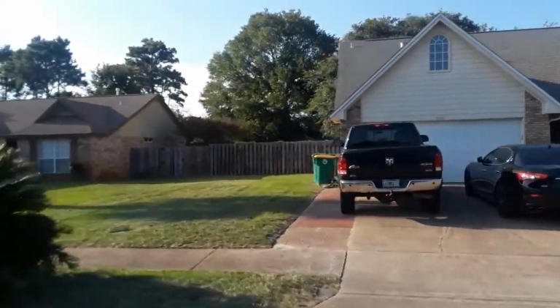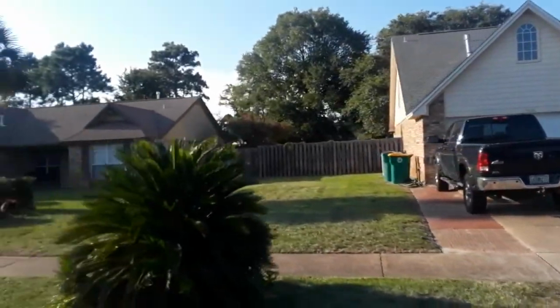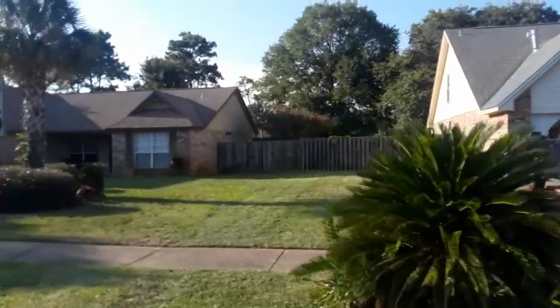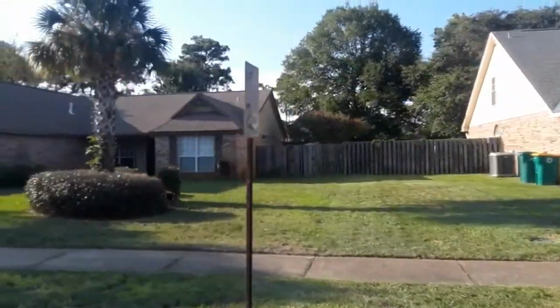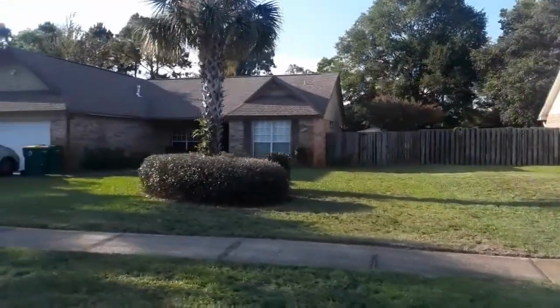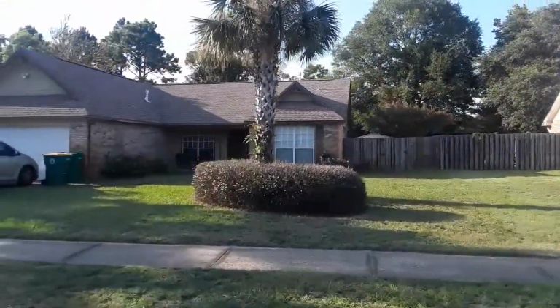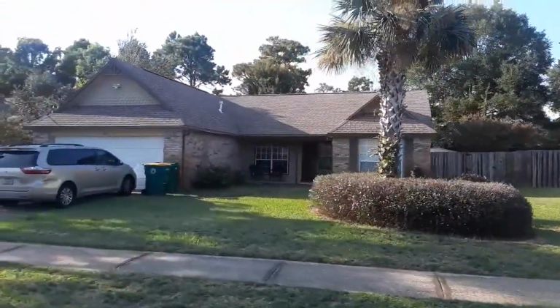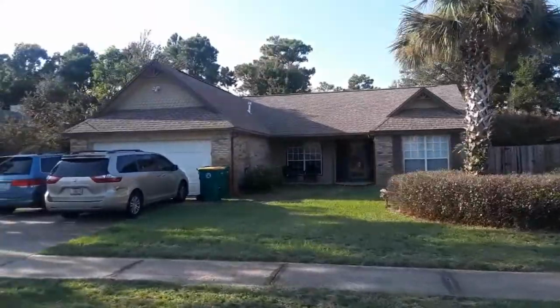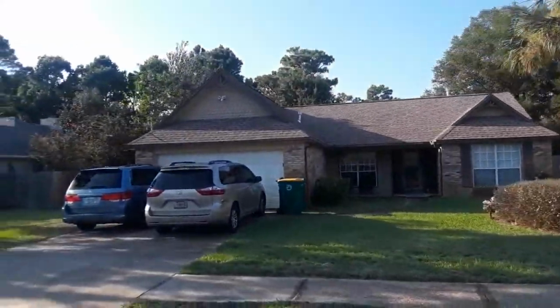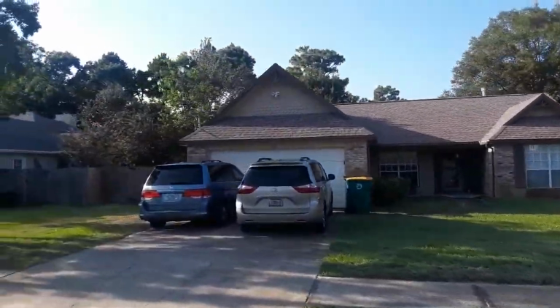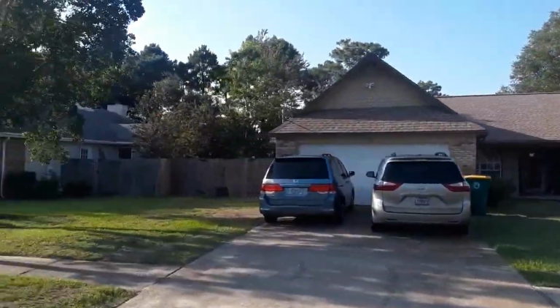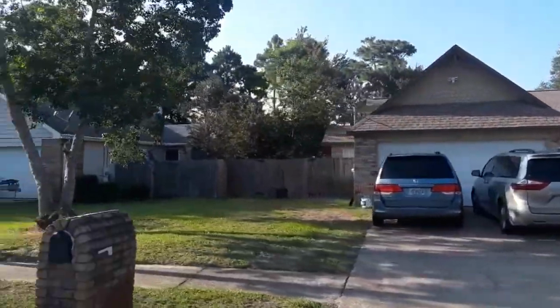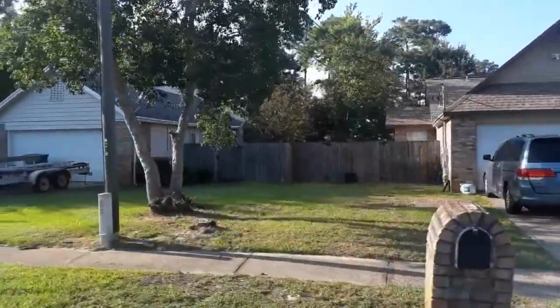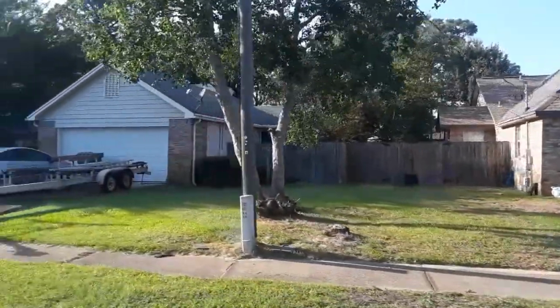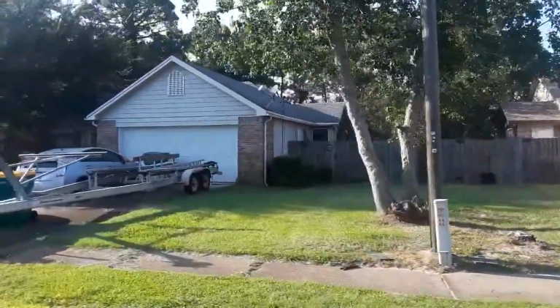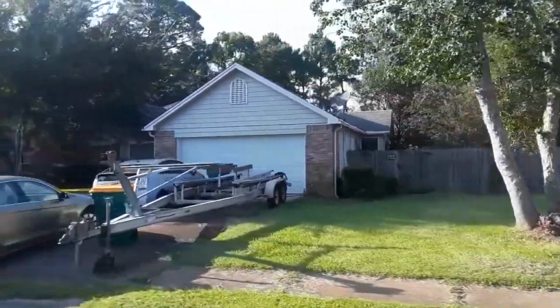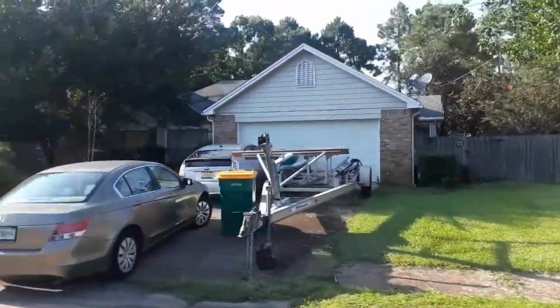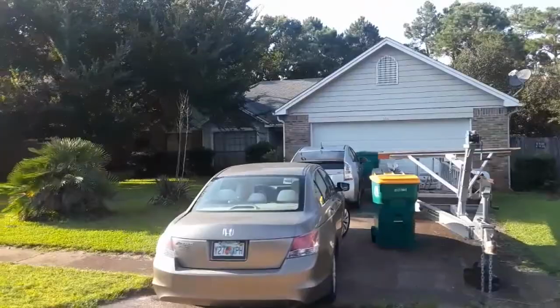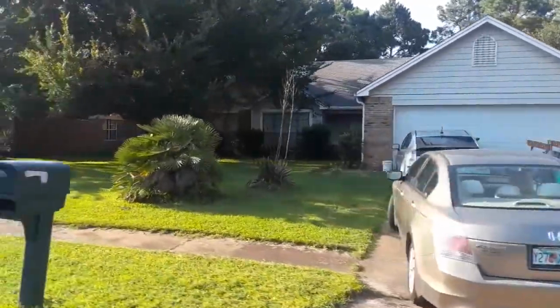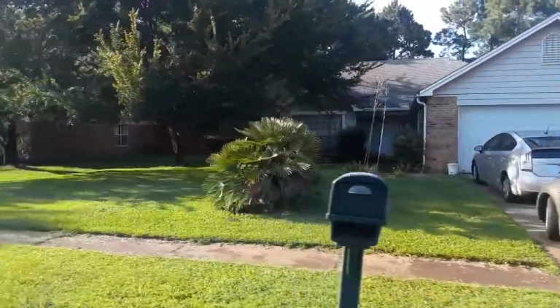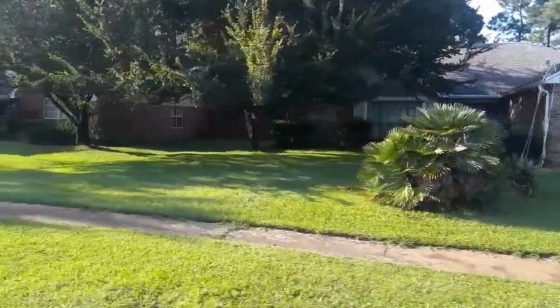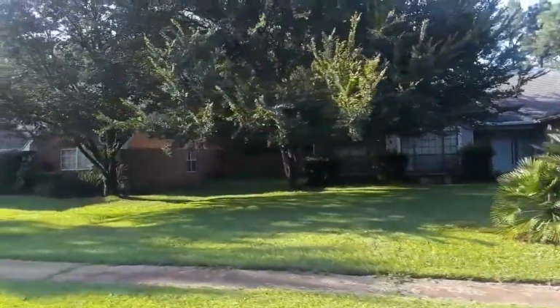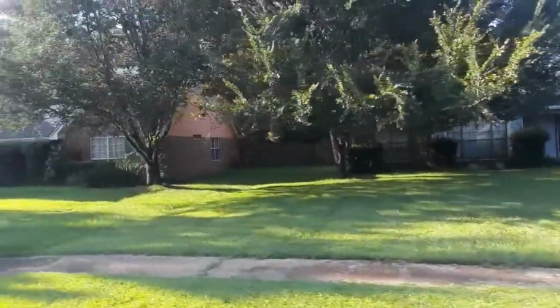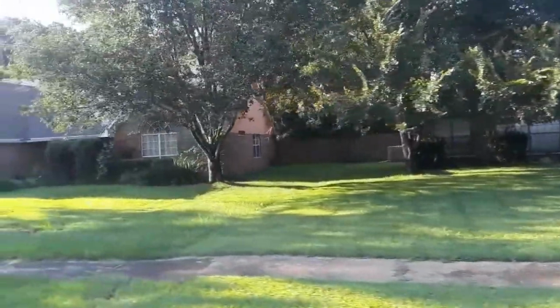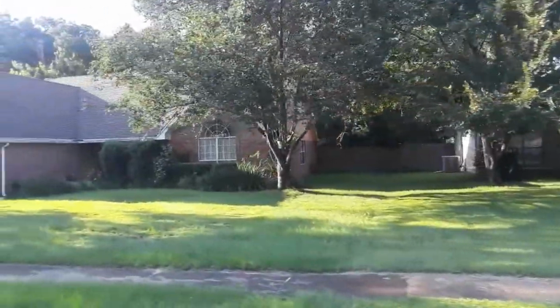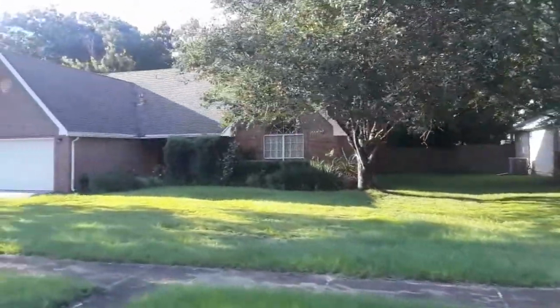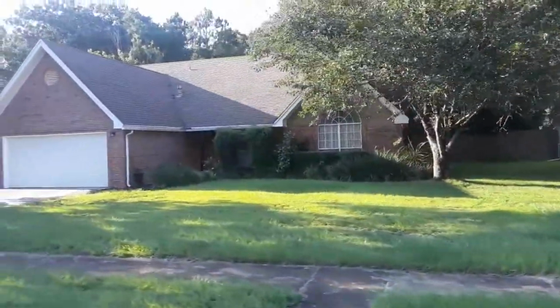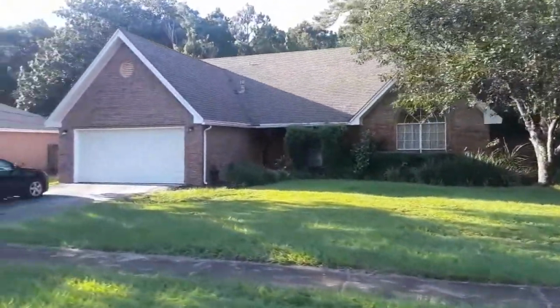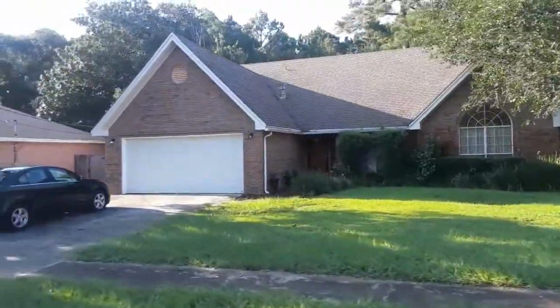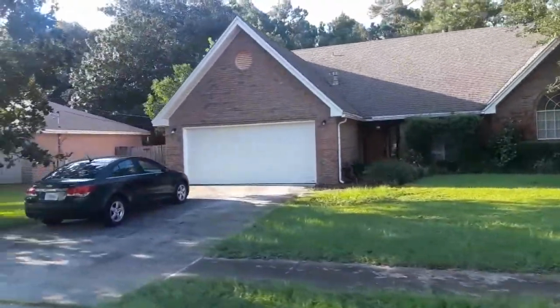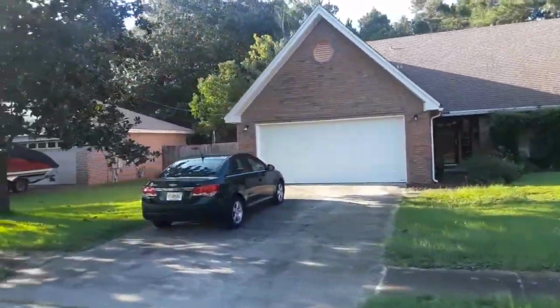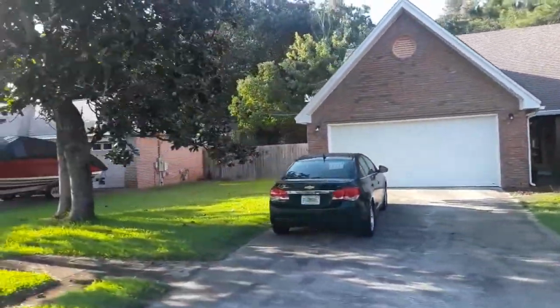Fifth on the list, we have Timberlake Estates. This also sits on the north side of Highway 98. It has a lot of brick homes that were built in the 80s and the early 90s, and features a variety of home styles such as traditional, contemporary, and ranch-style homes.